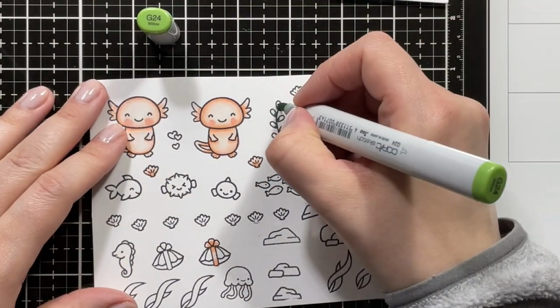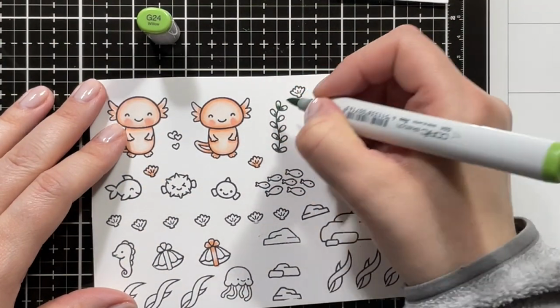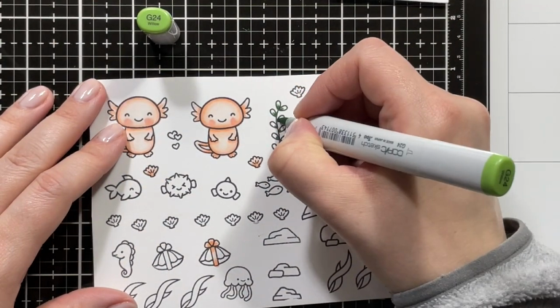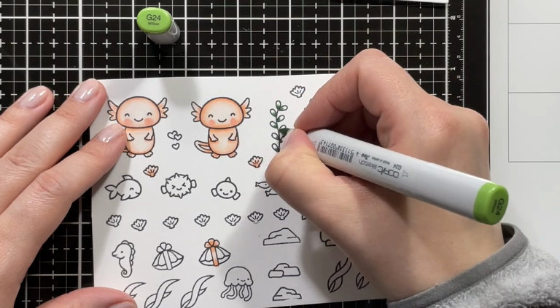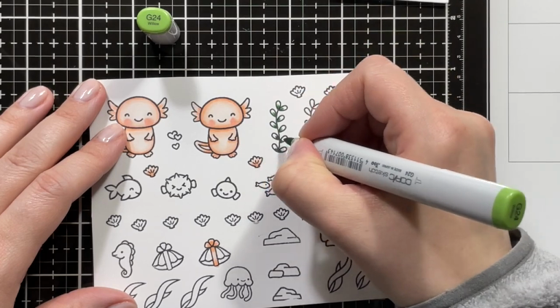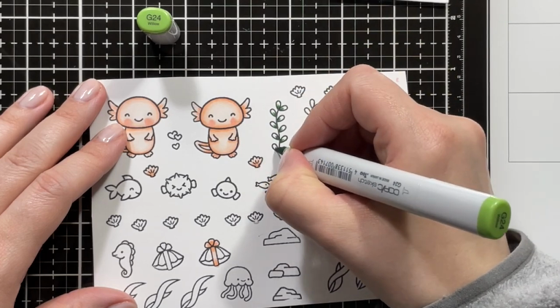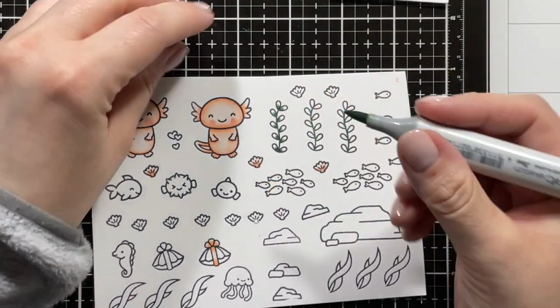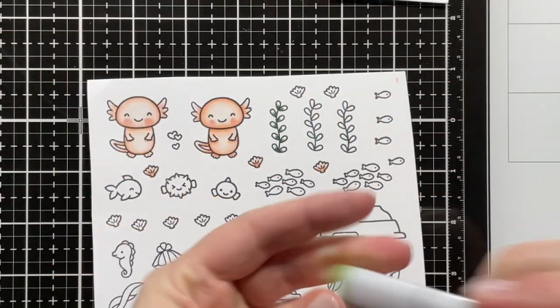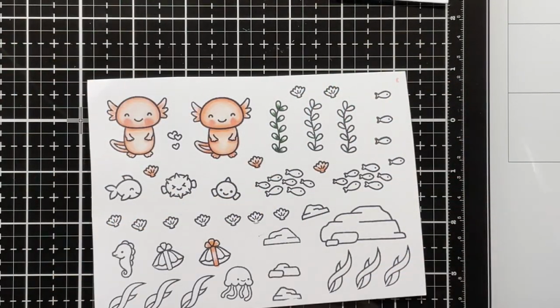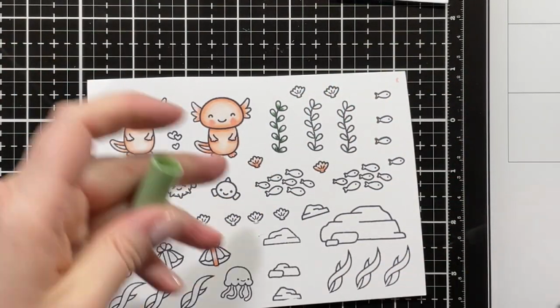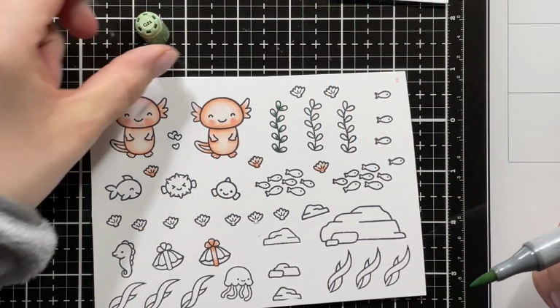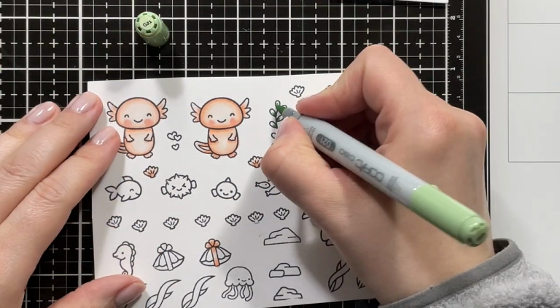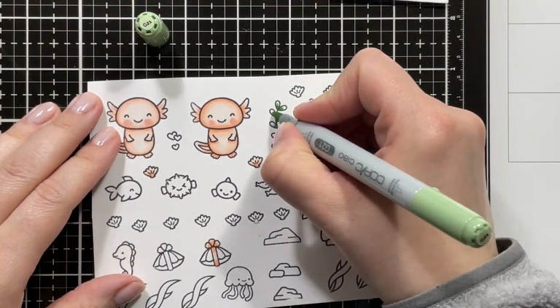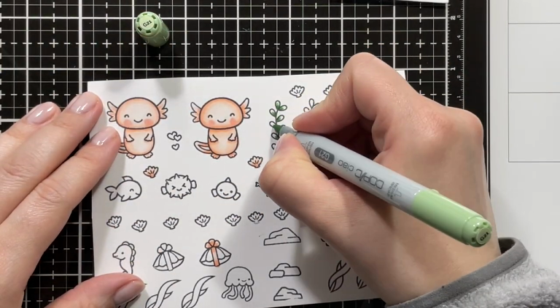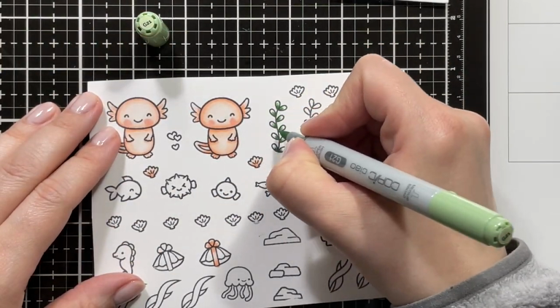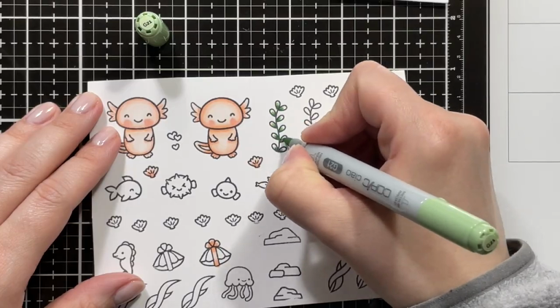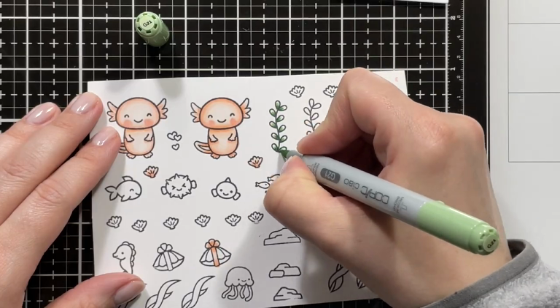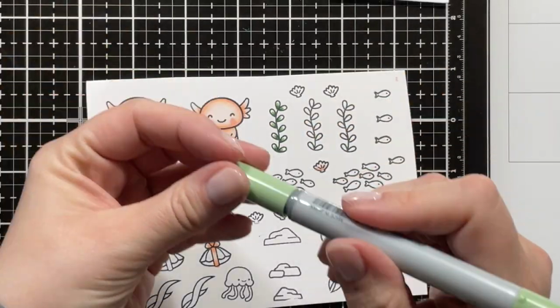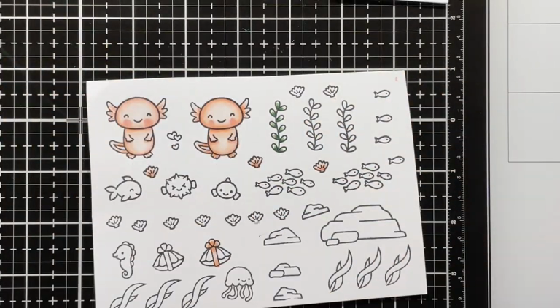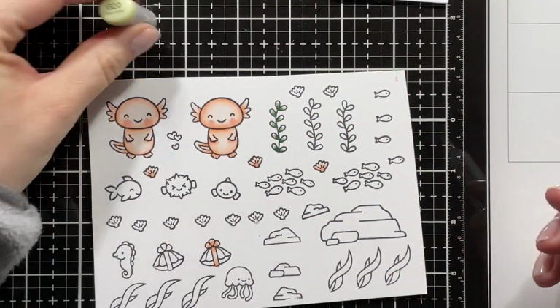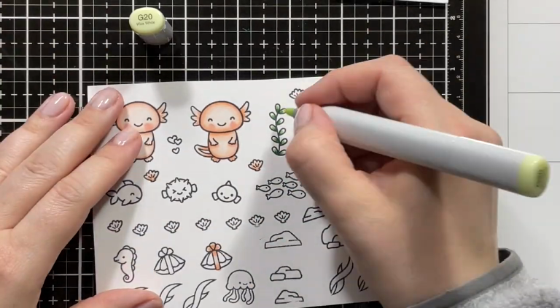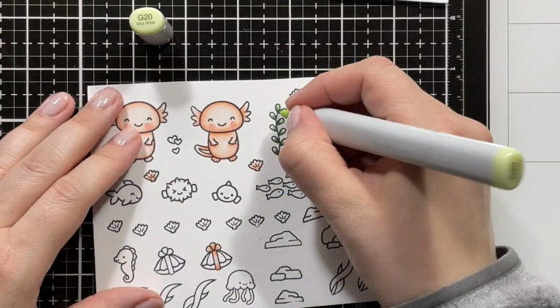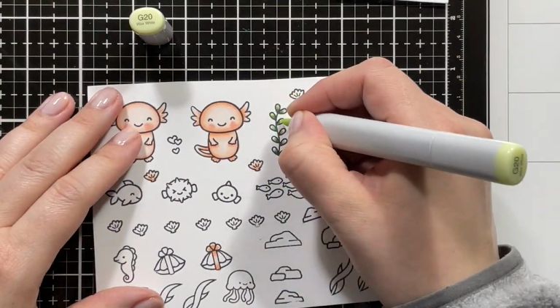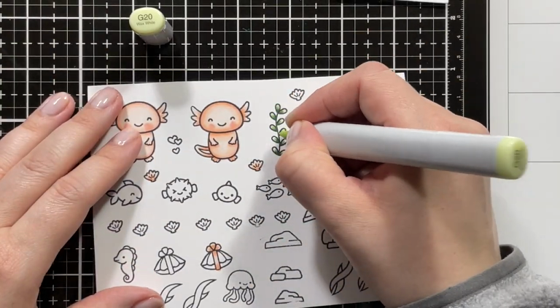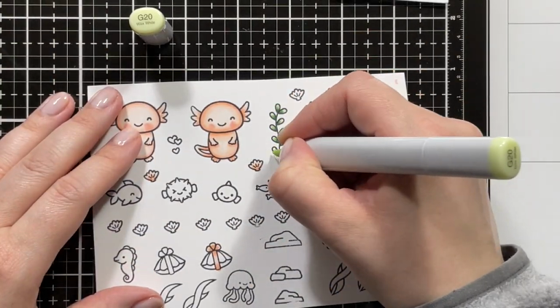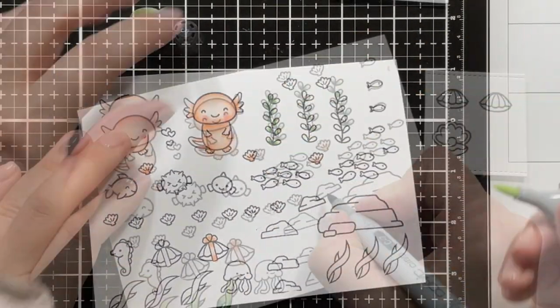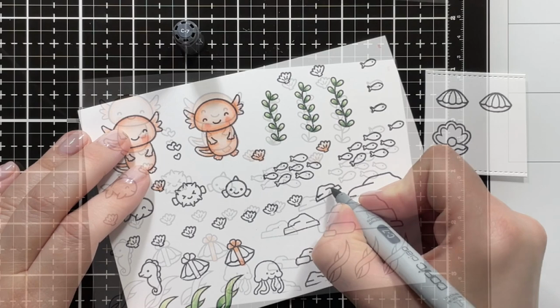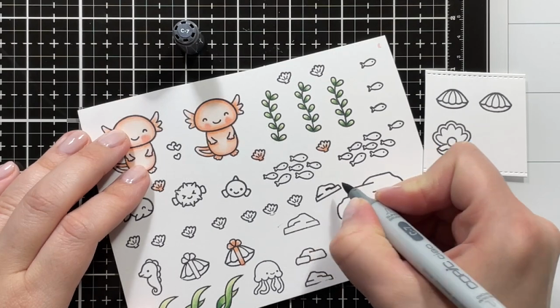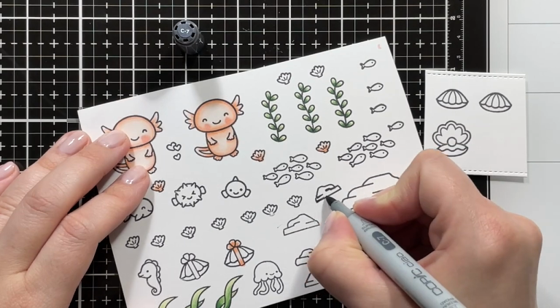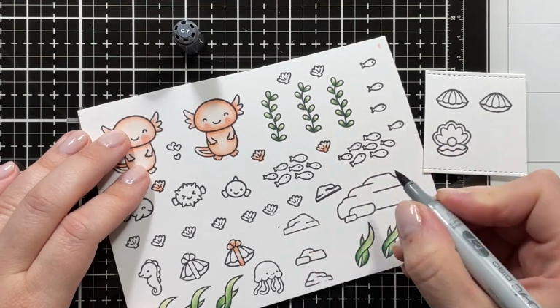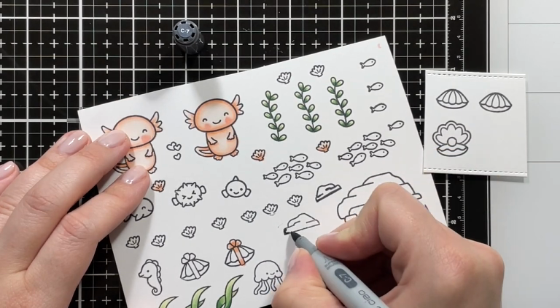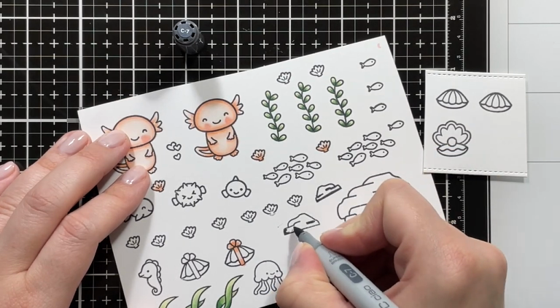For my greens, I'm using G28, G24, G21, and G20. I used the exact same shades for all of my greens, so I just colored the rest off-camera.